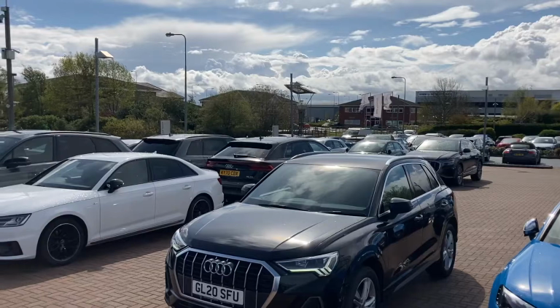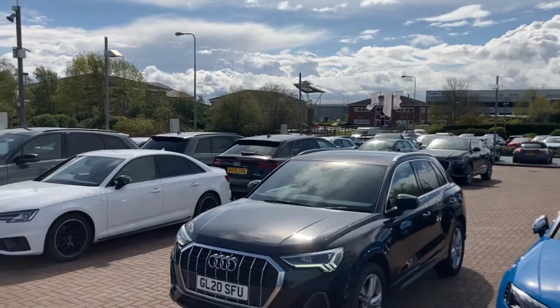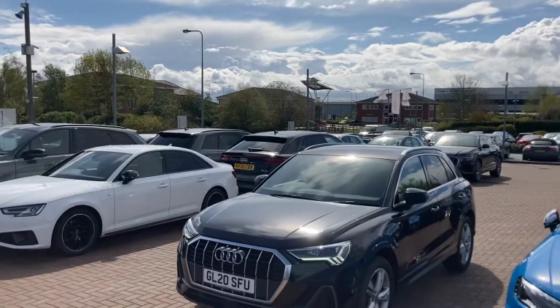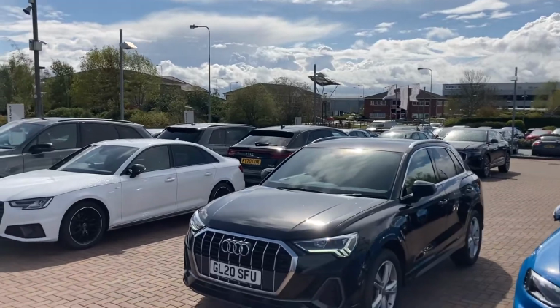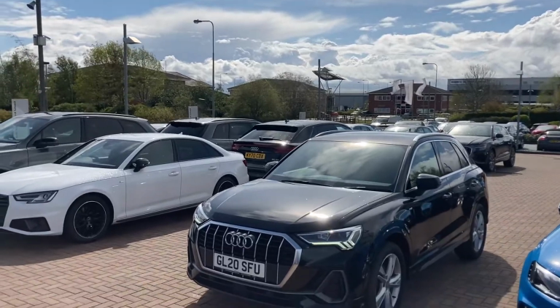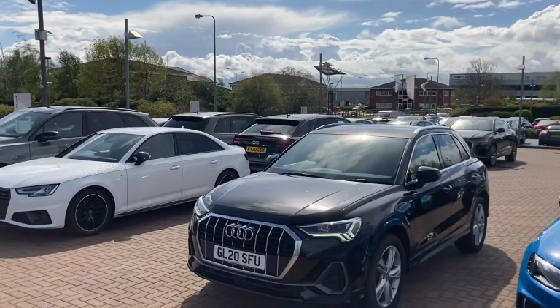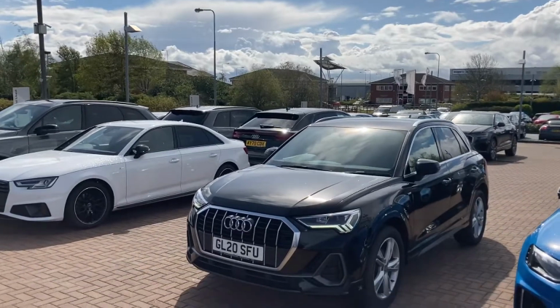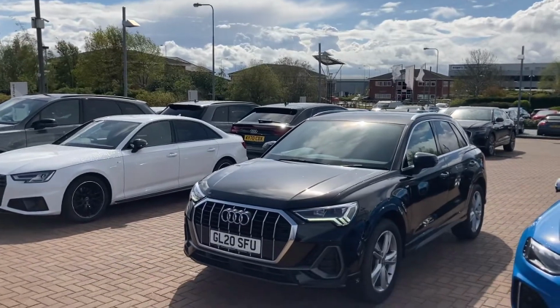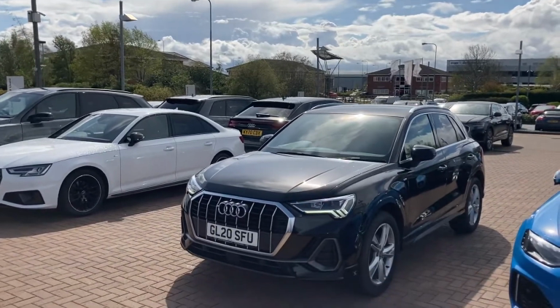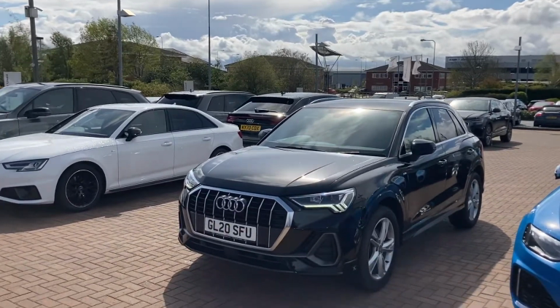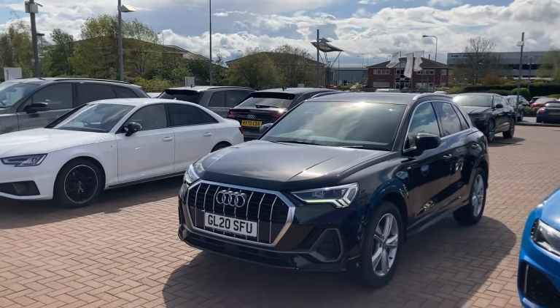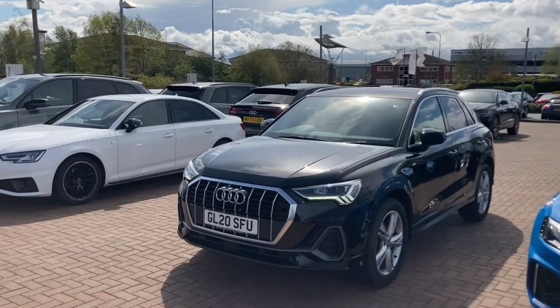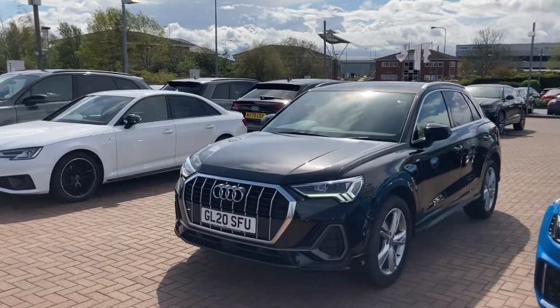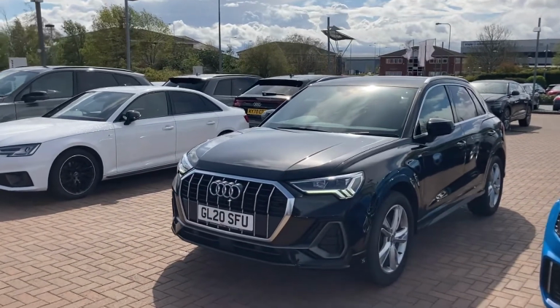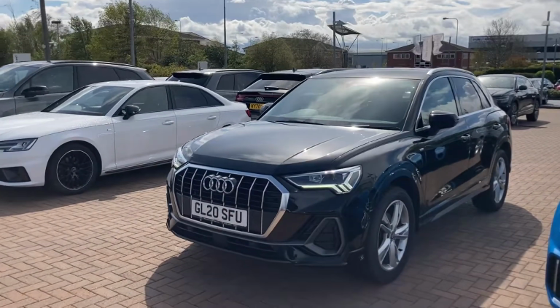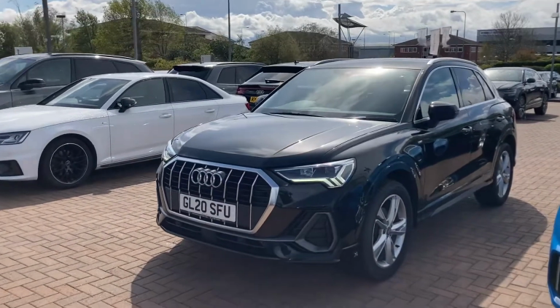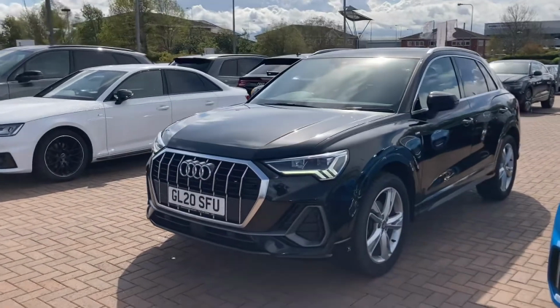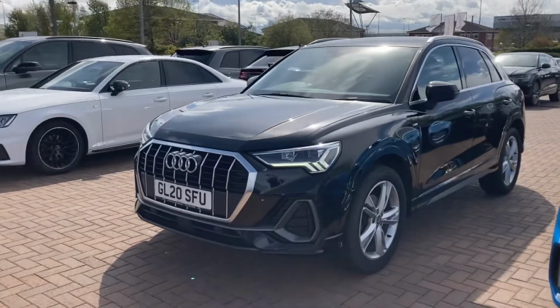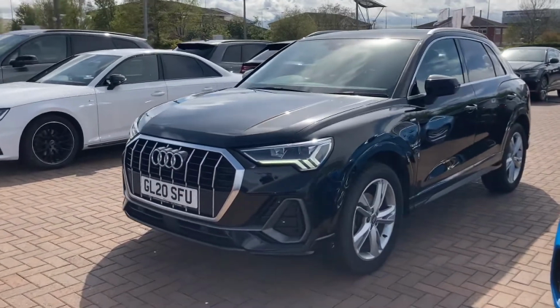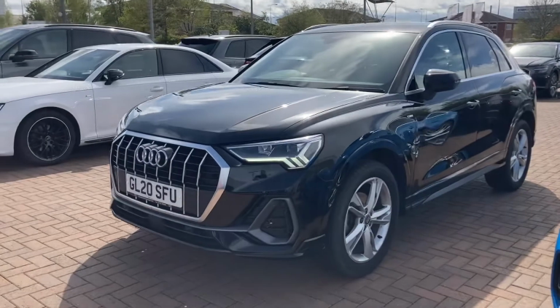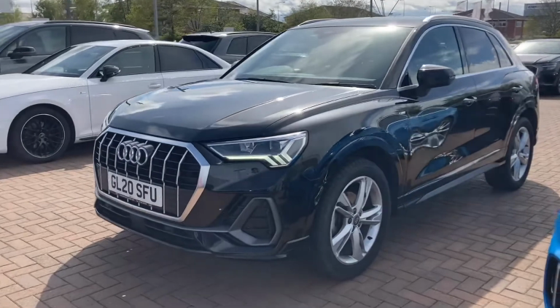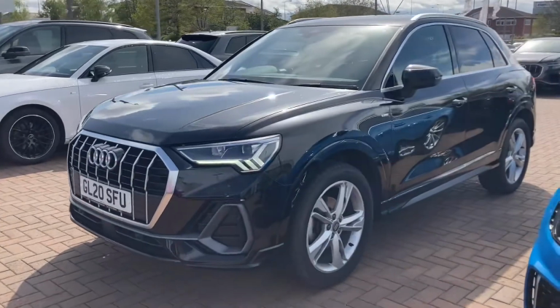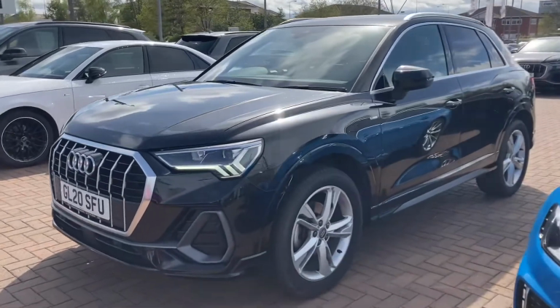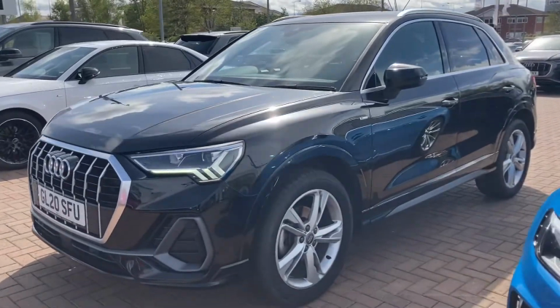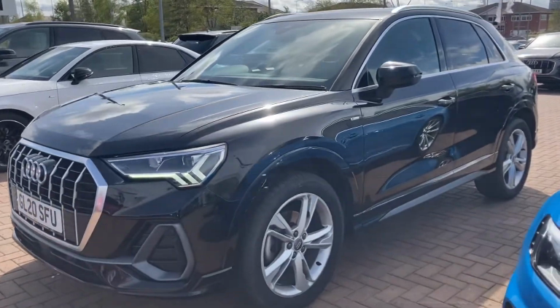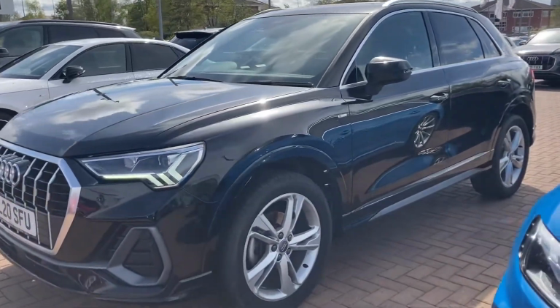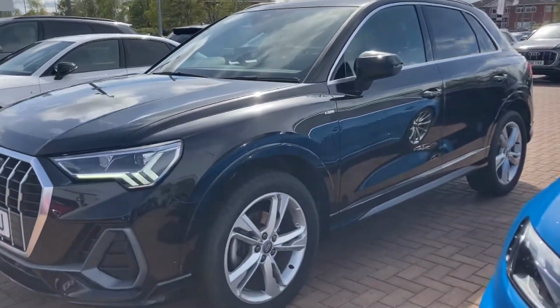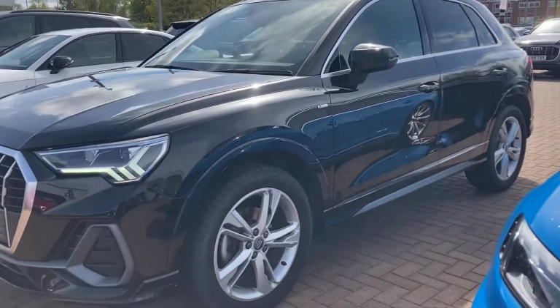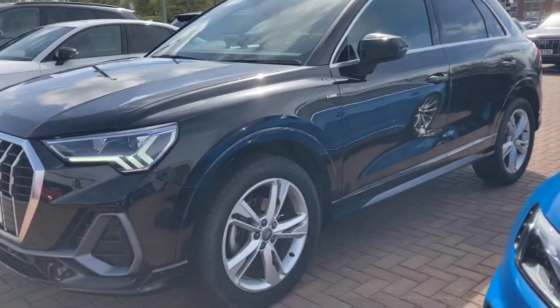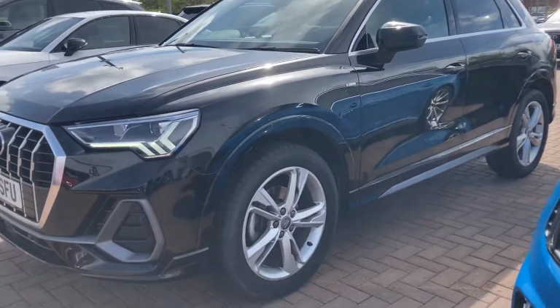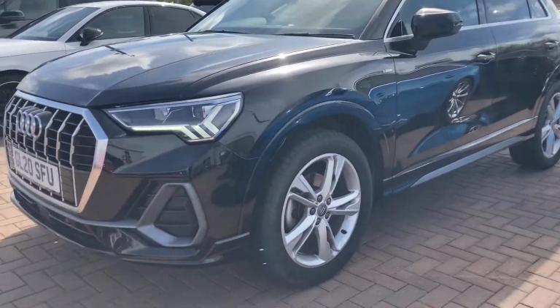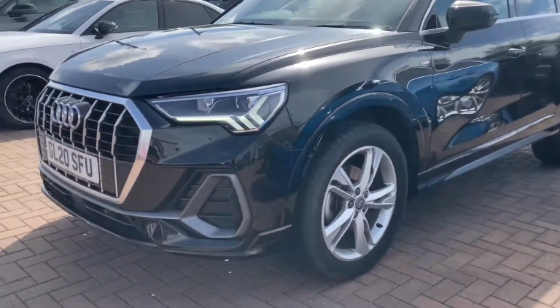Hello and welcome to Stafford LD. This is a stunning Audi Q3 S-Line 35 TFSI 150 PS 6-Speed, which we currently have in stock.